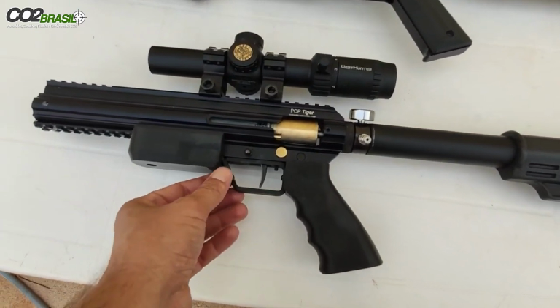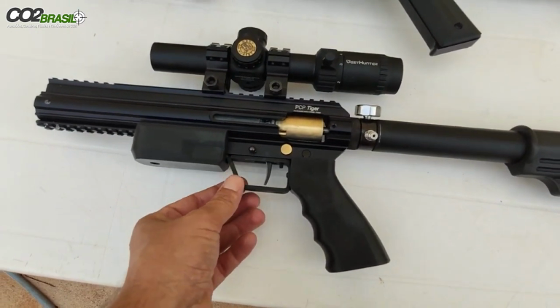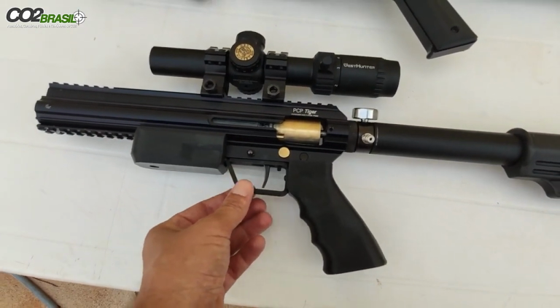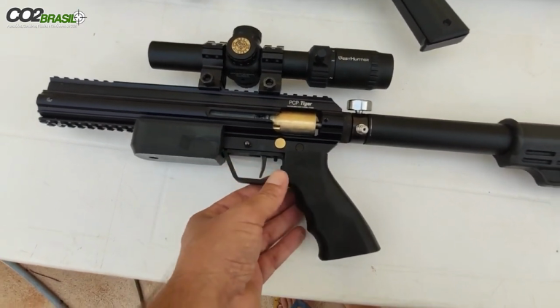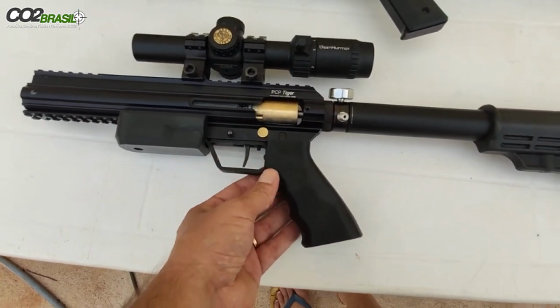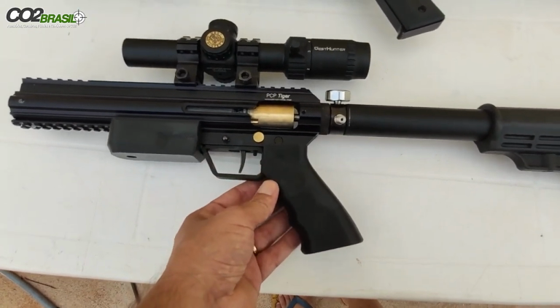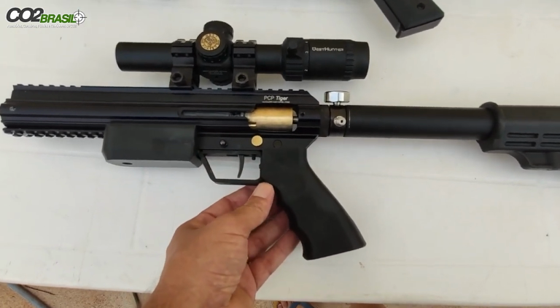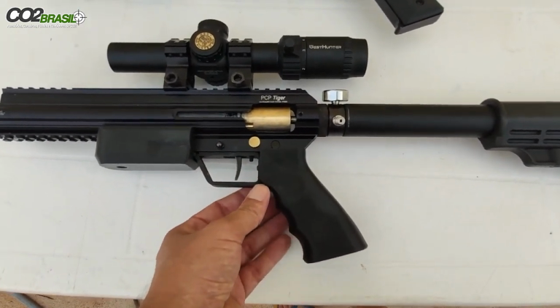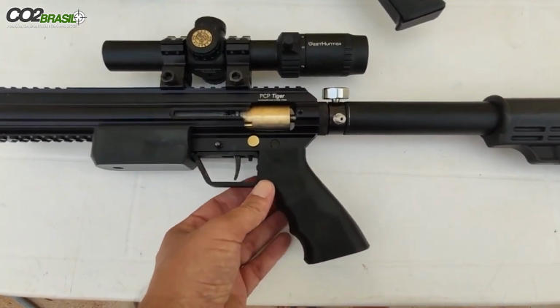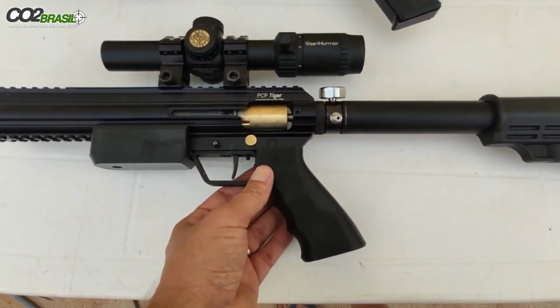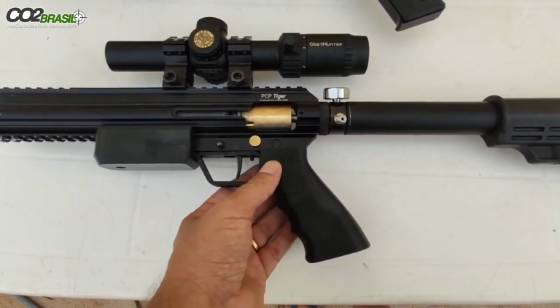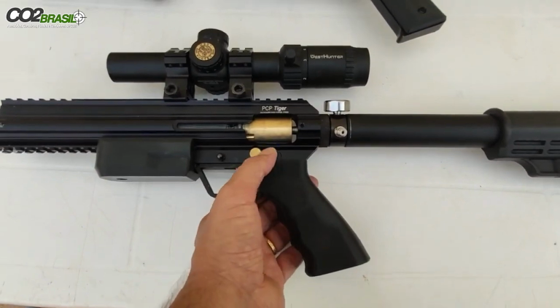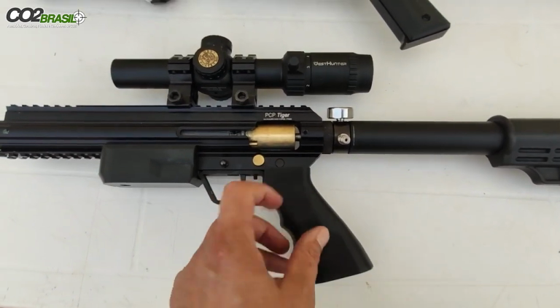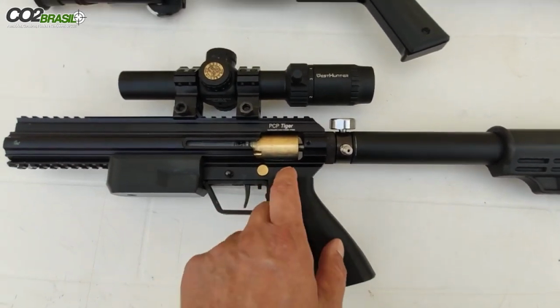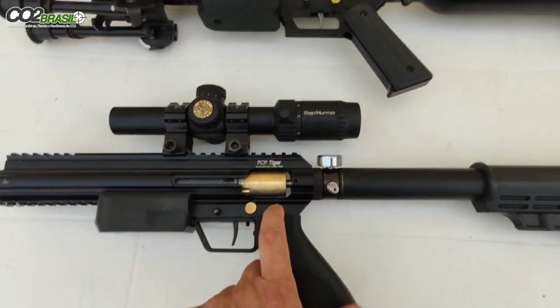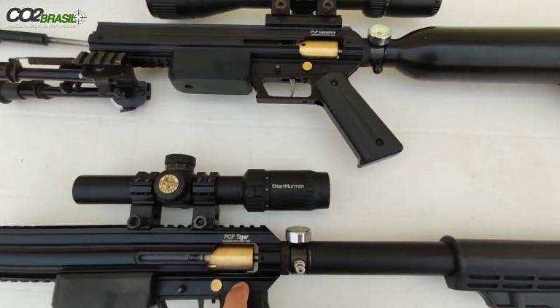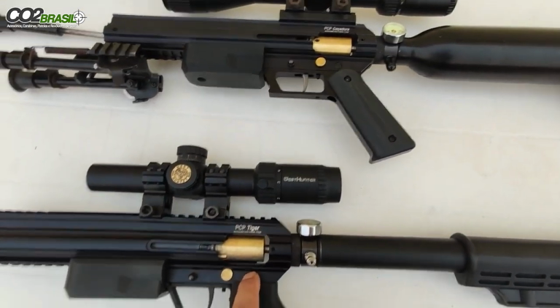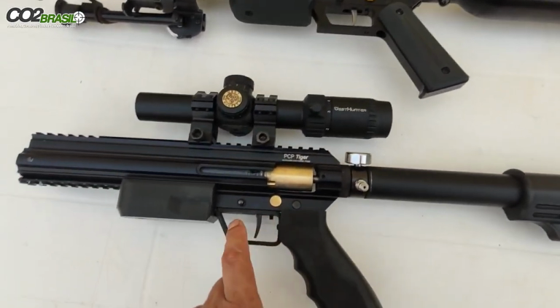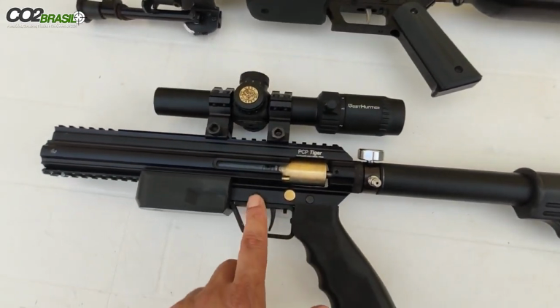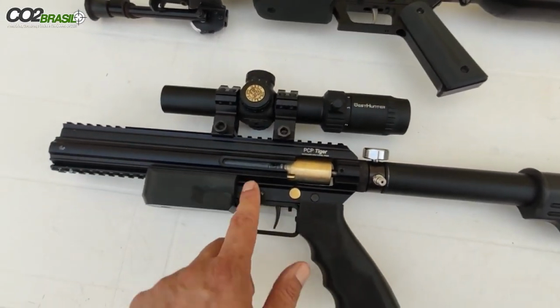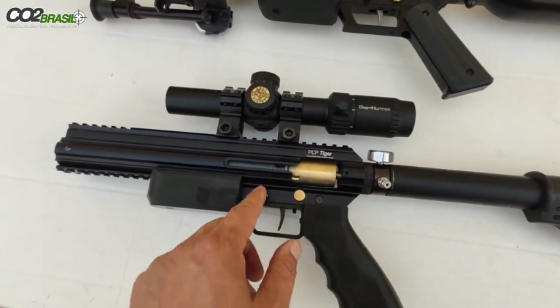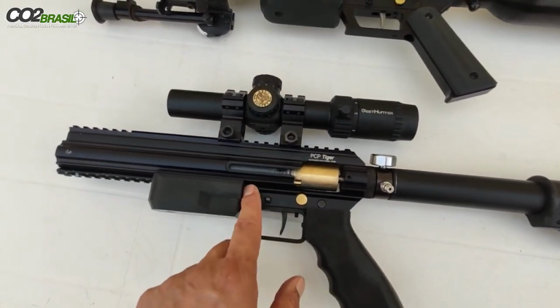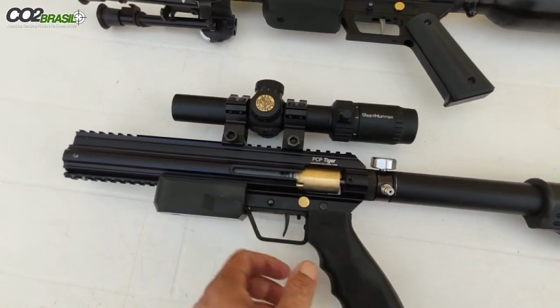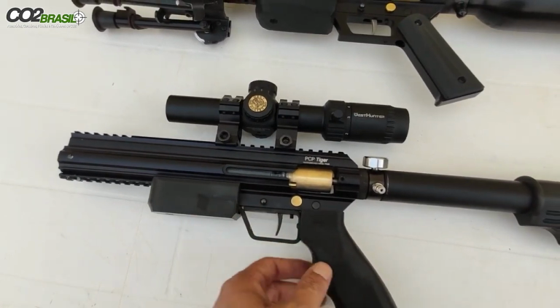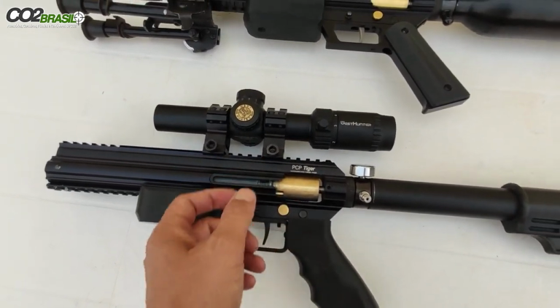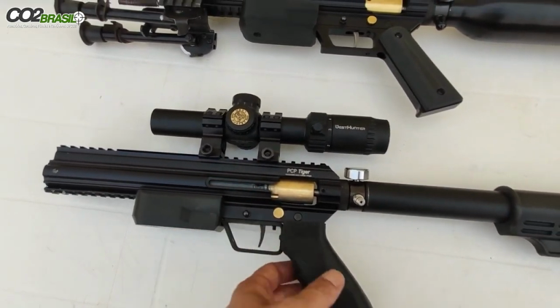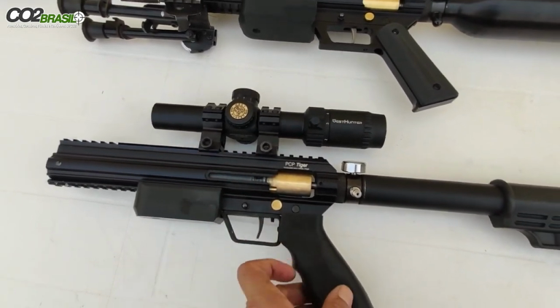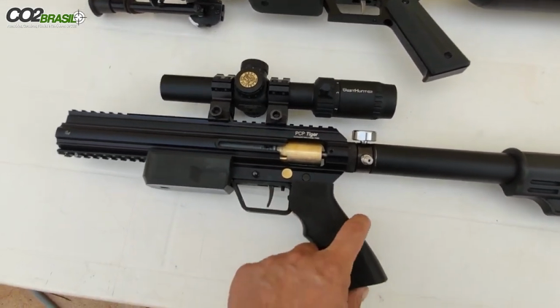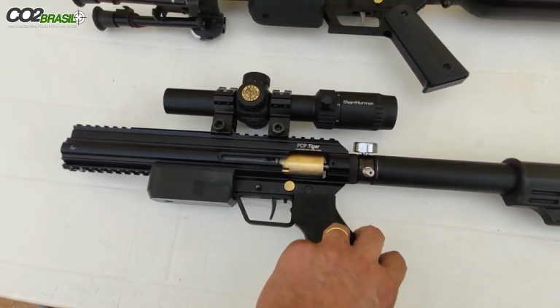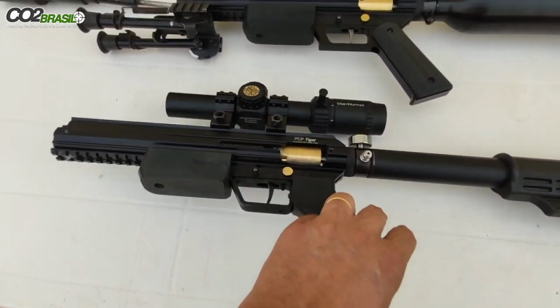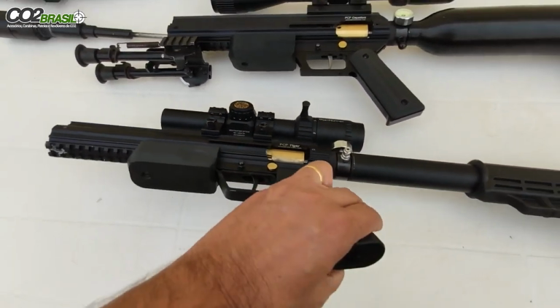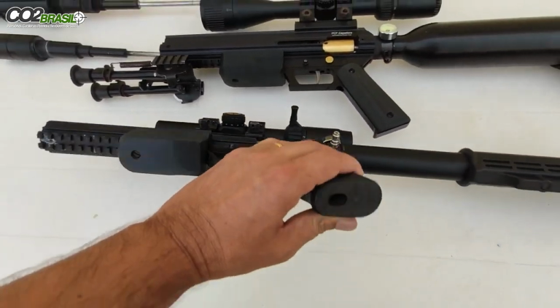O guarda-mato é em metal, o pistol grip é todo em ABS, tem a mesma fixação que a caçadora. O sistema de segurar a lâmina de gatilho é o mesmo, e ela também é ambidestra.